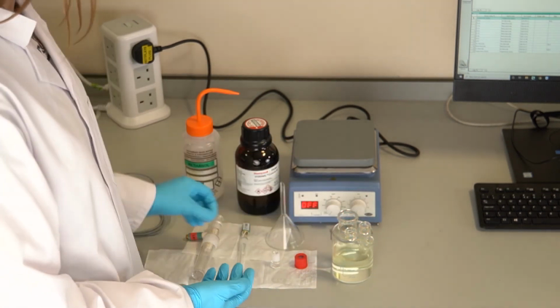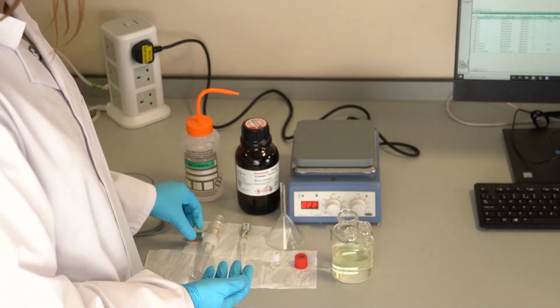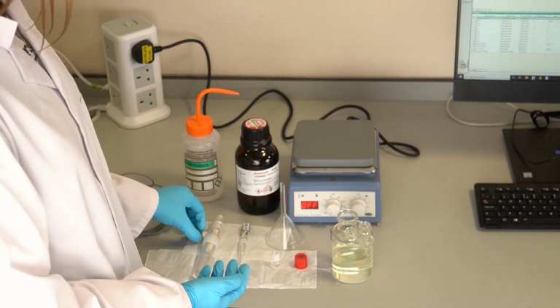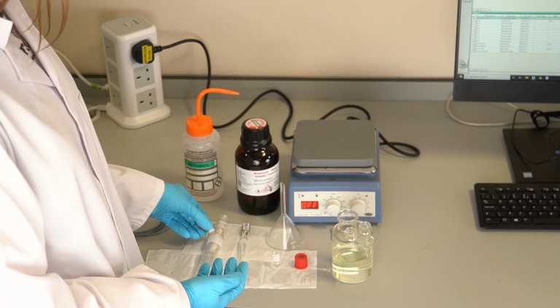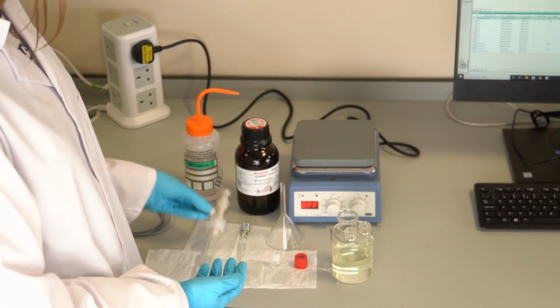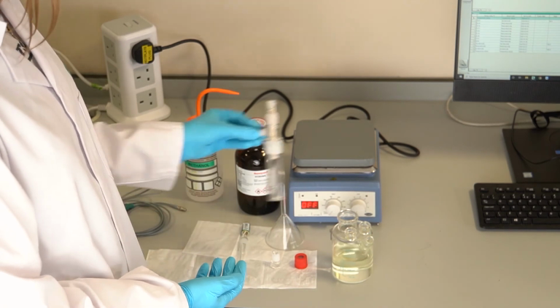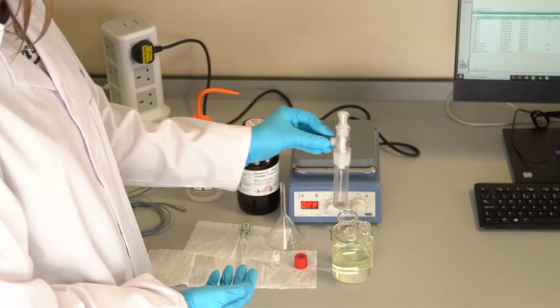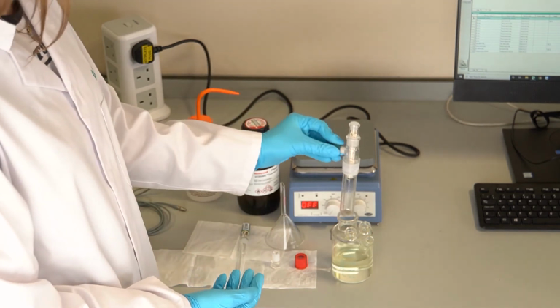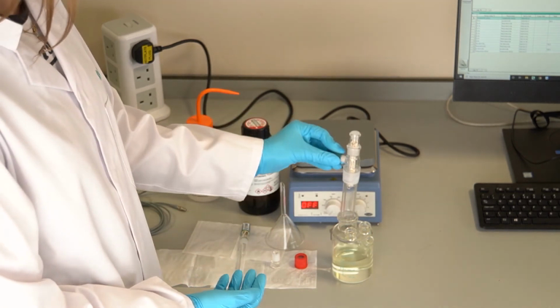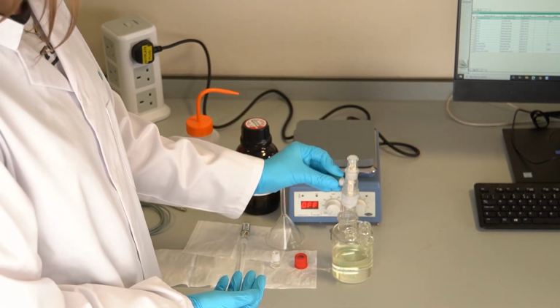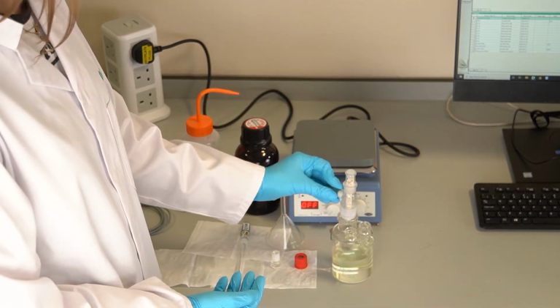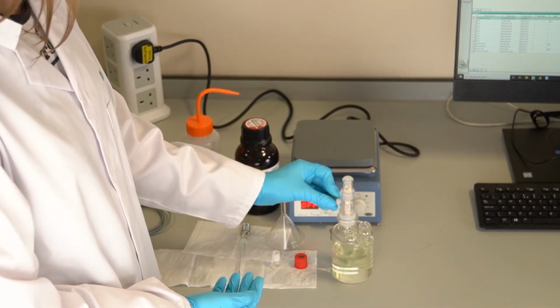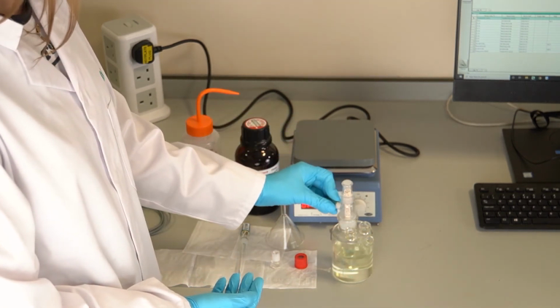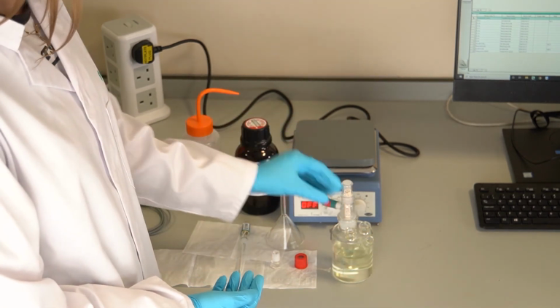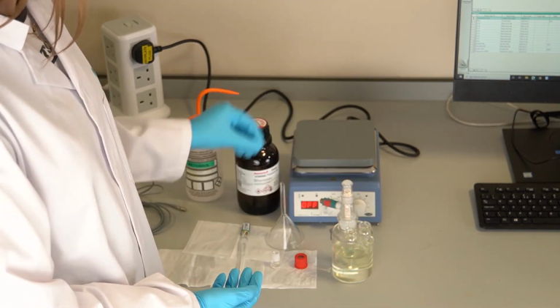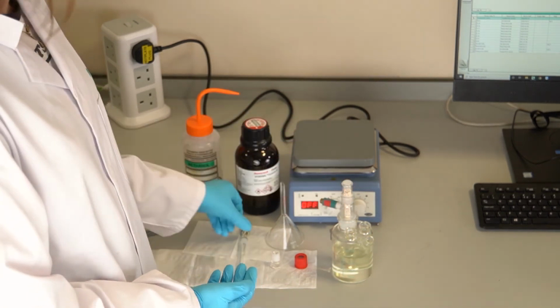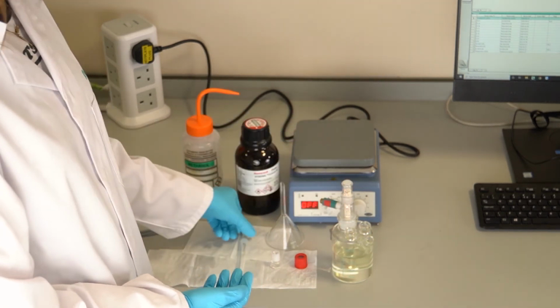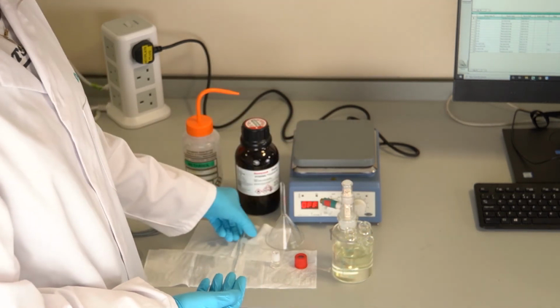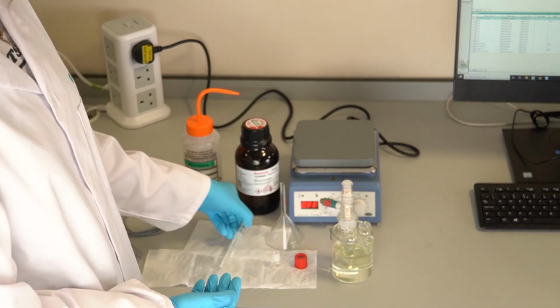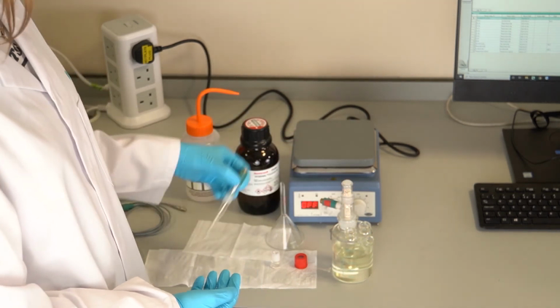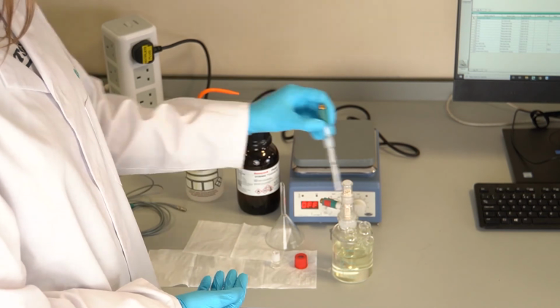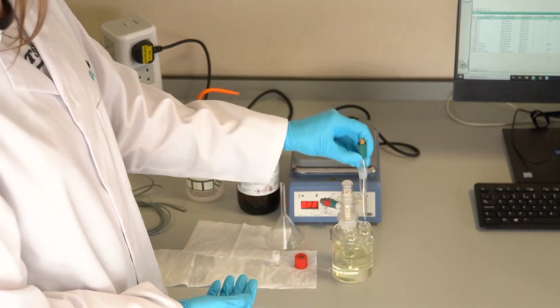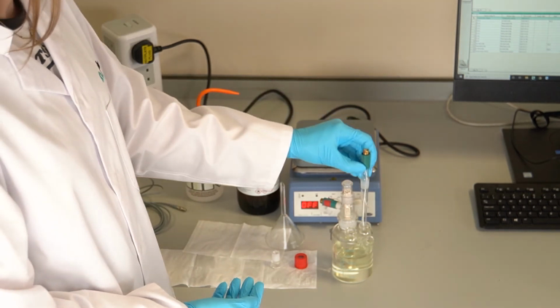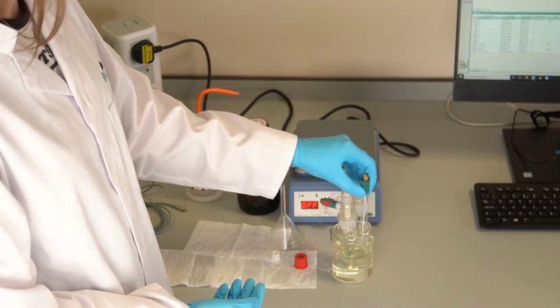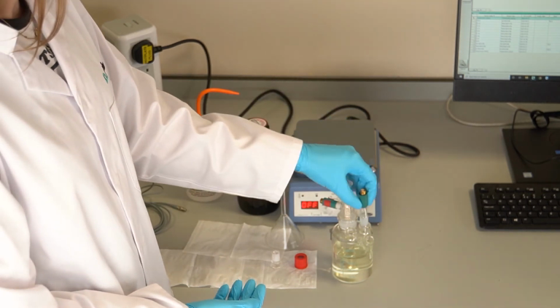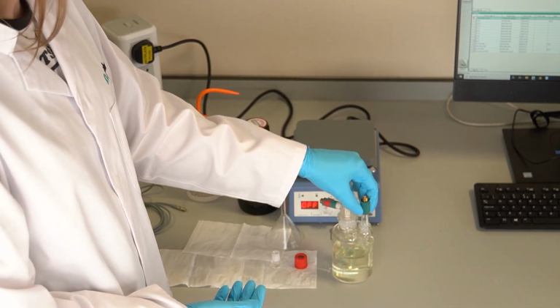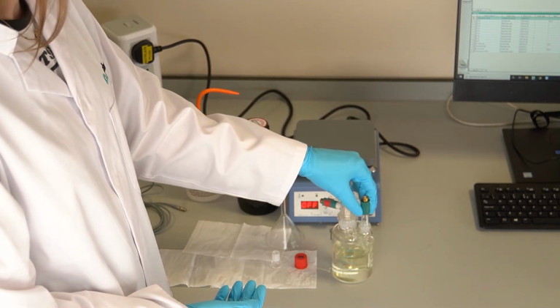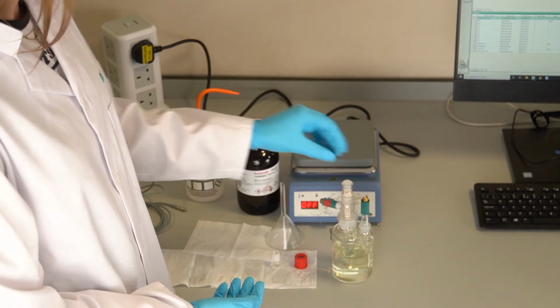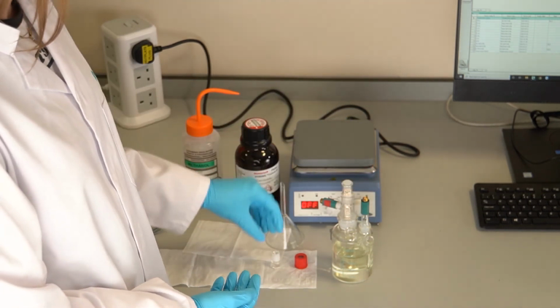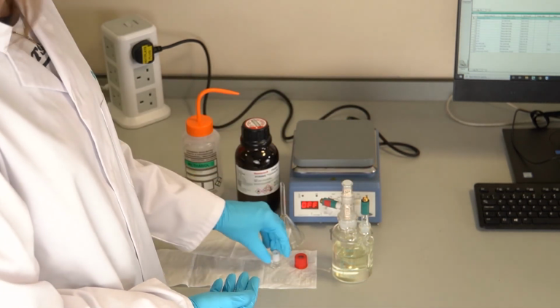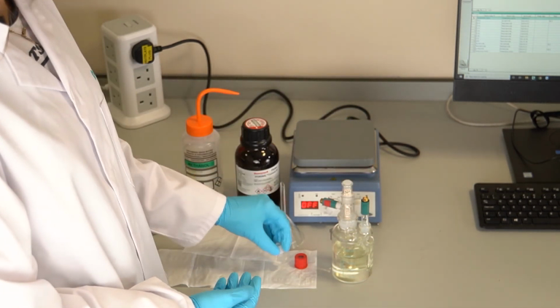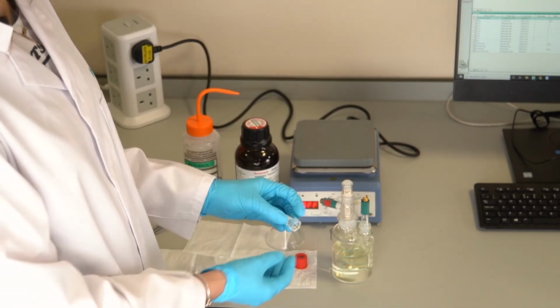Reassemble the cell ensuring all cable connections are made correctly. The cable terminating in the larger connection should be connected to the generator electrode.